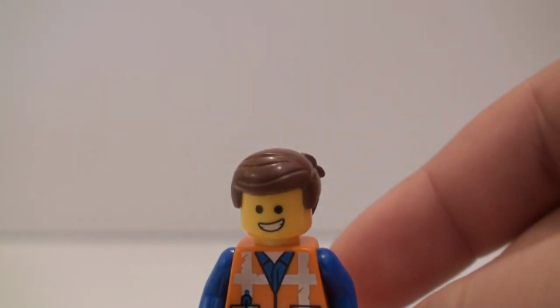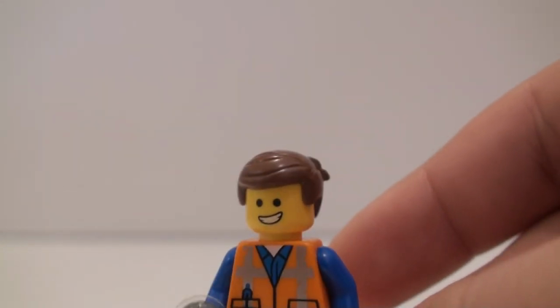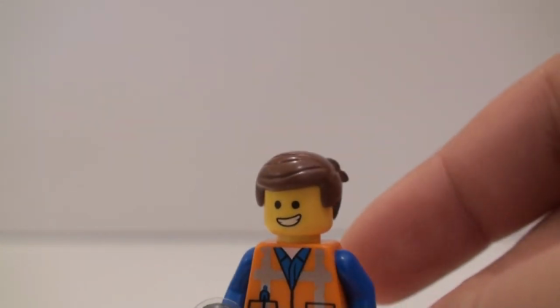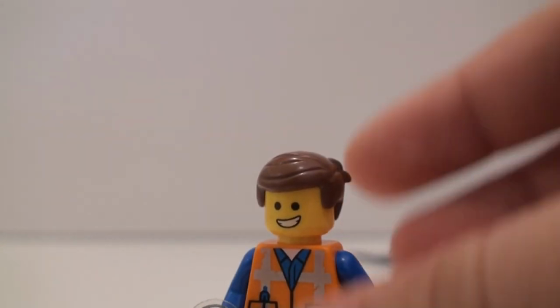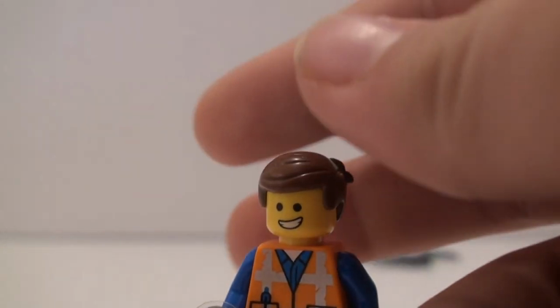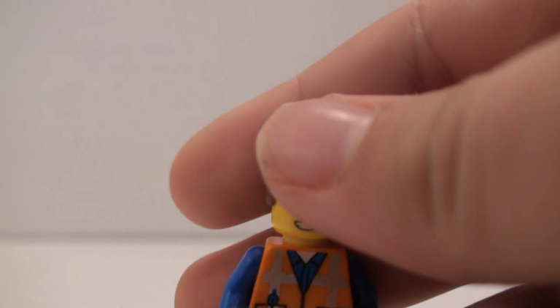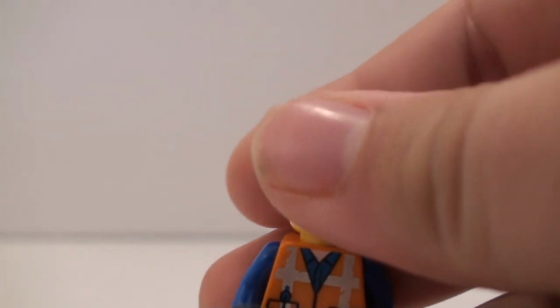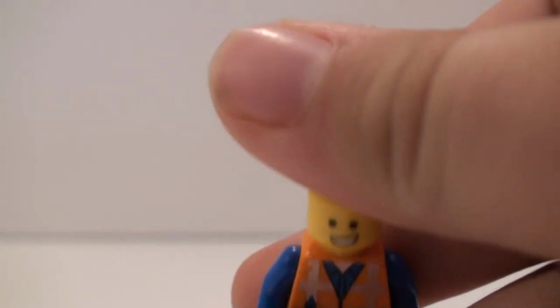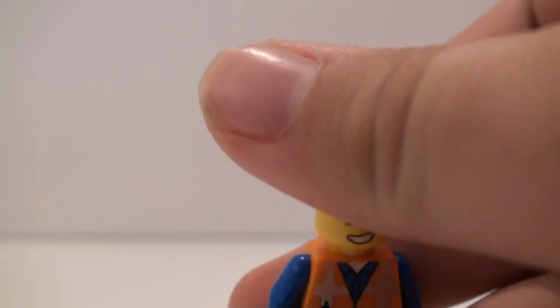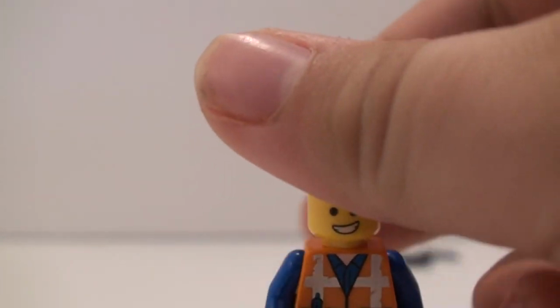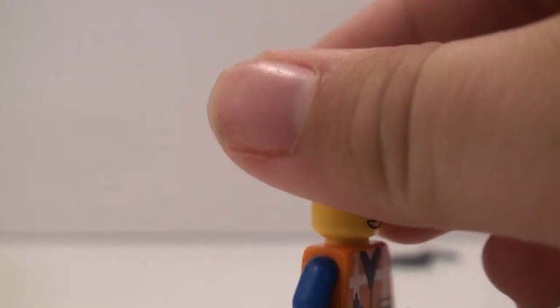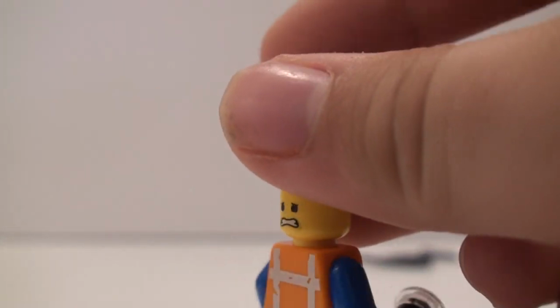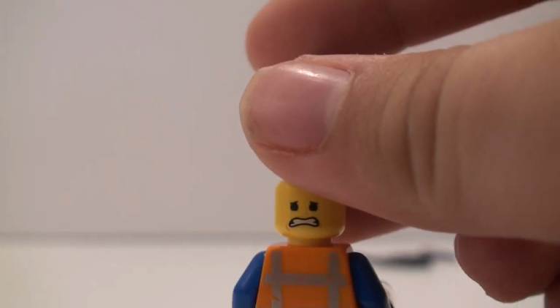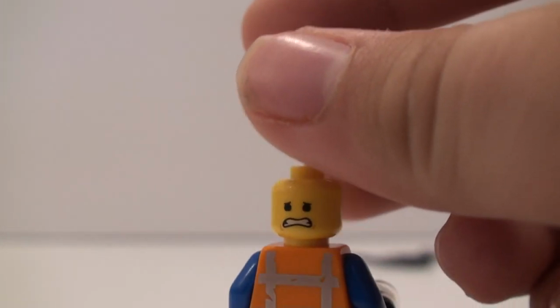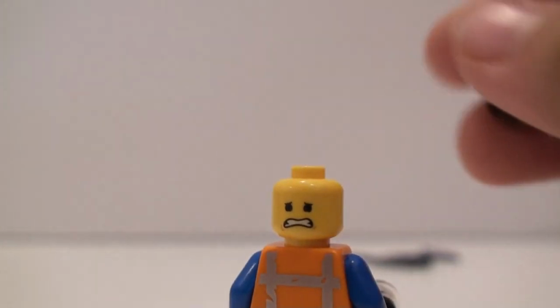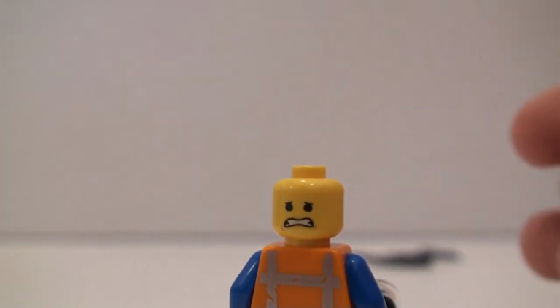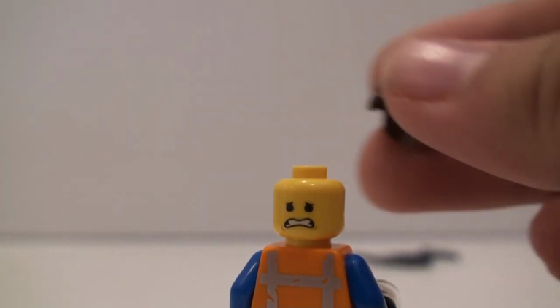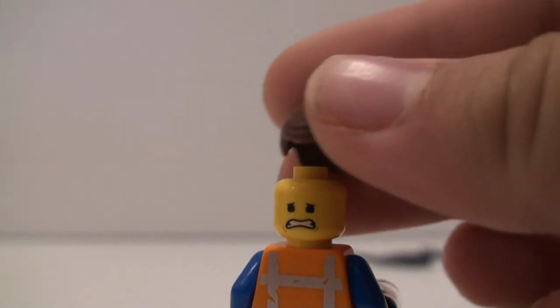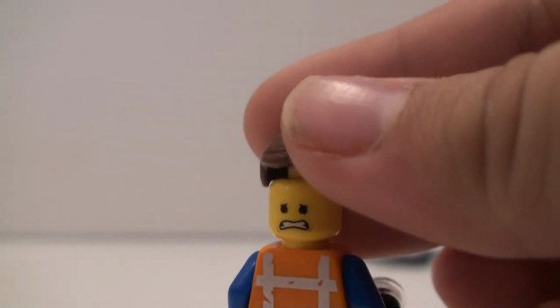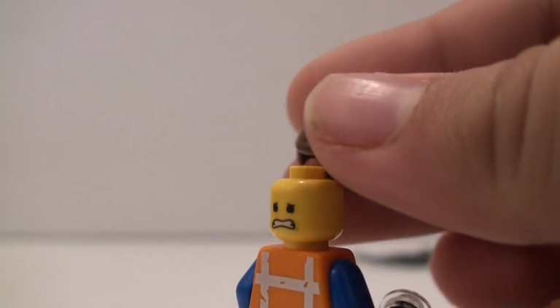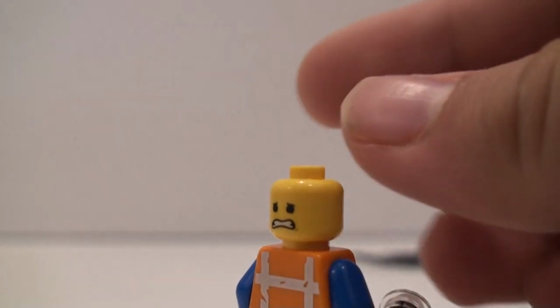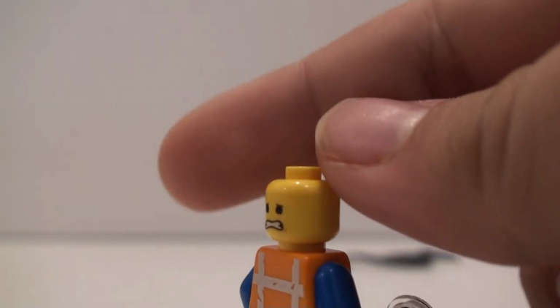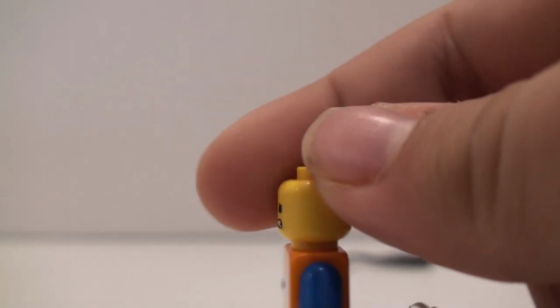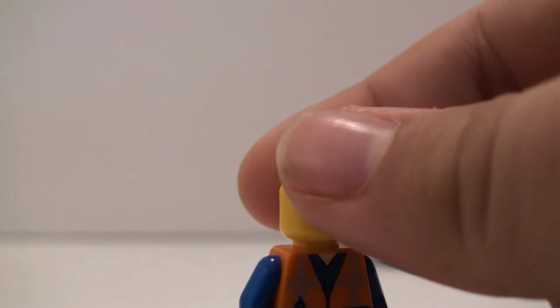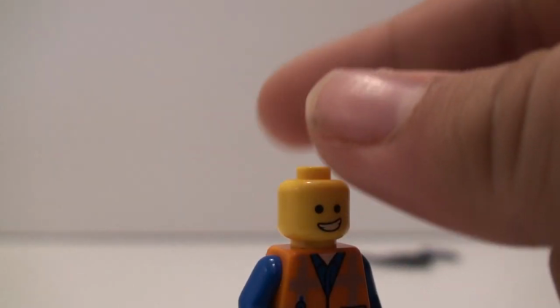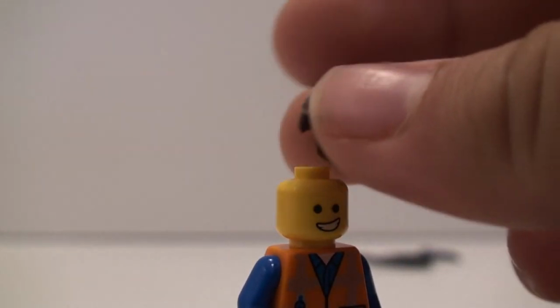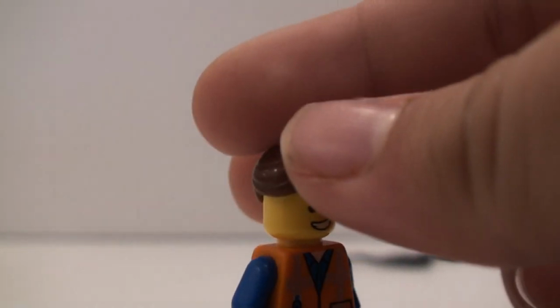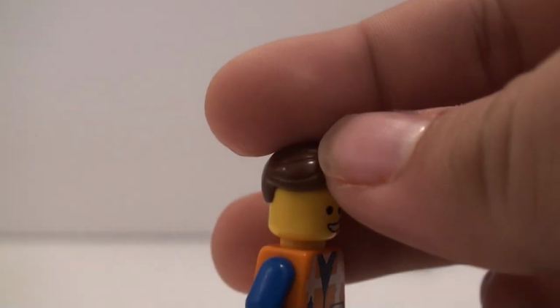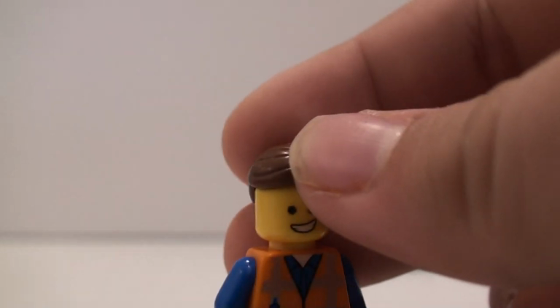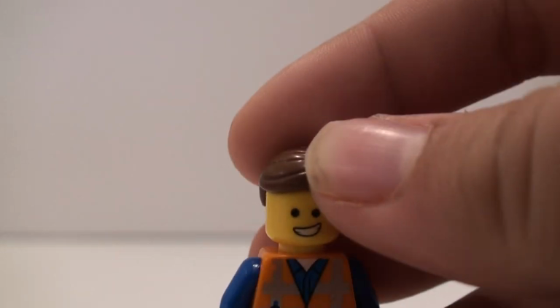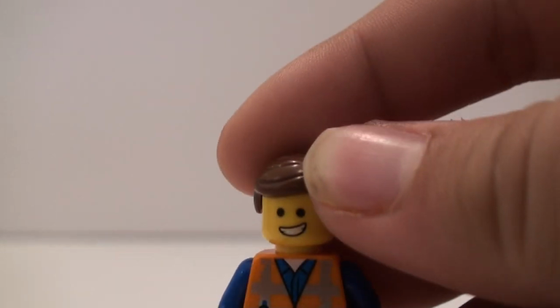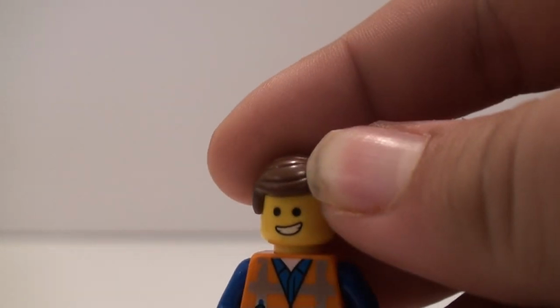He has just the smile on this side, and the more frightened expression on that side. This is just a very simple, basic Emmet figure.